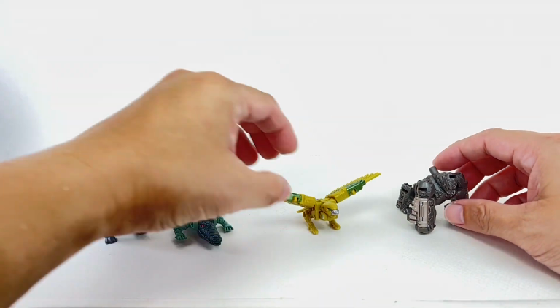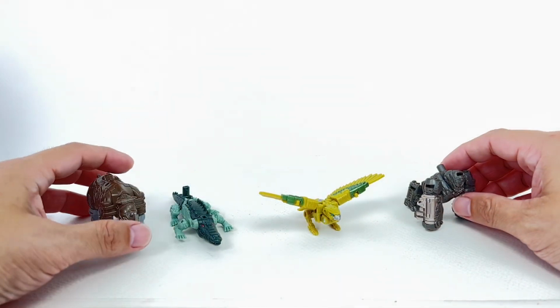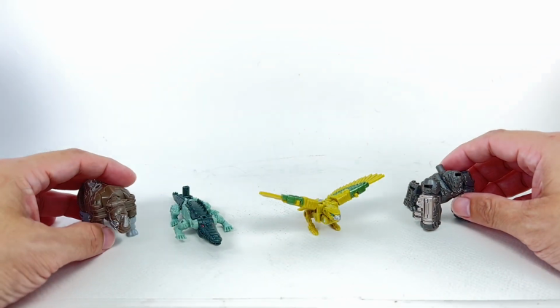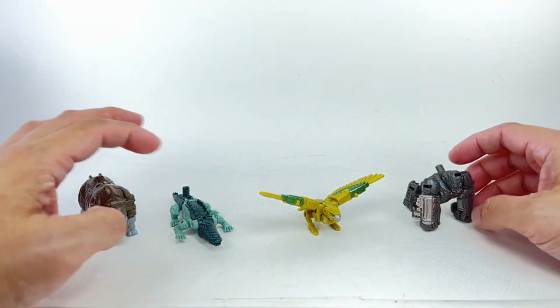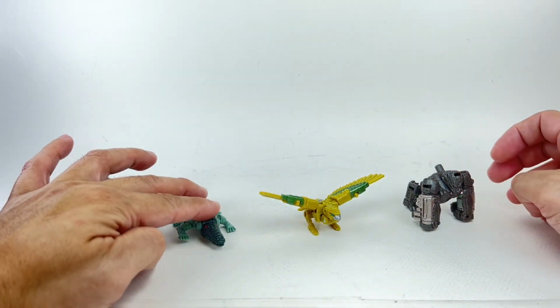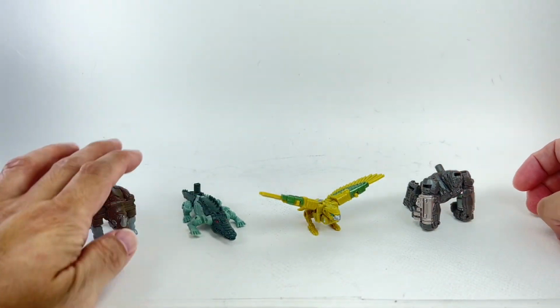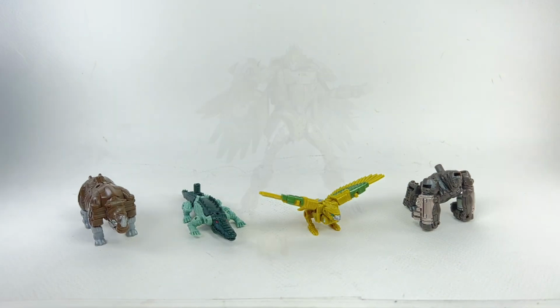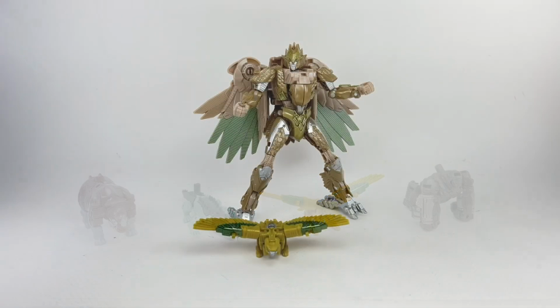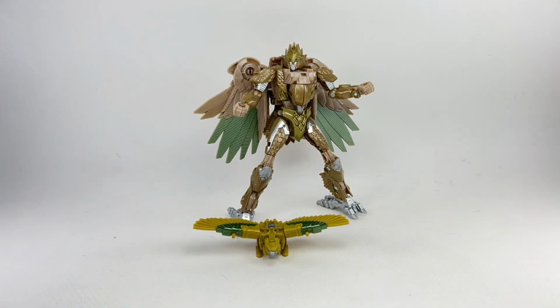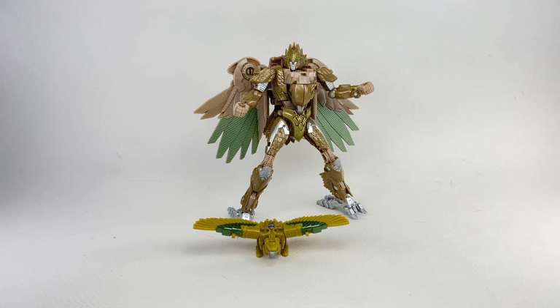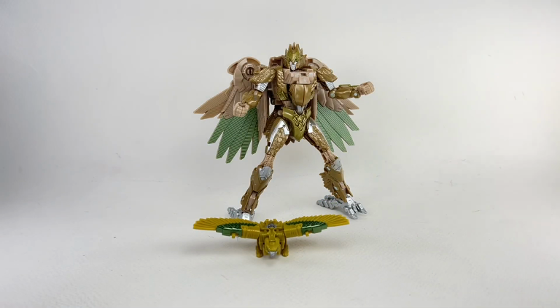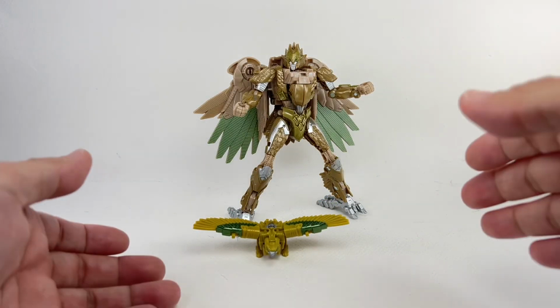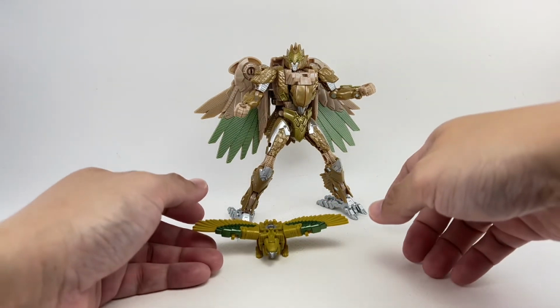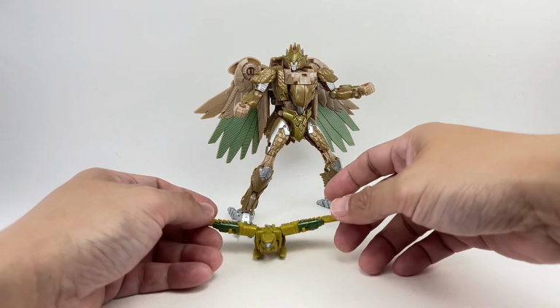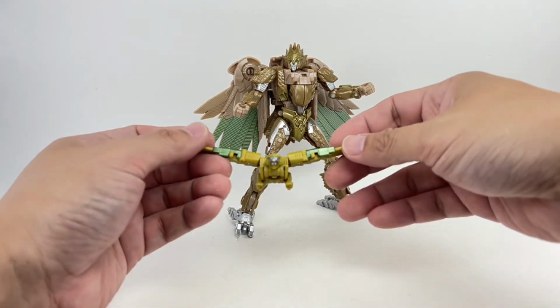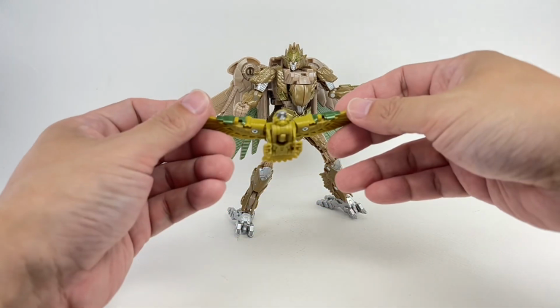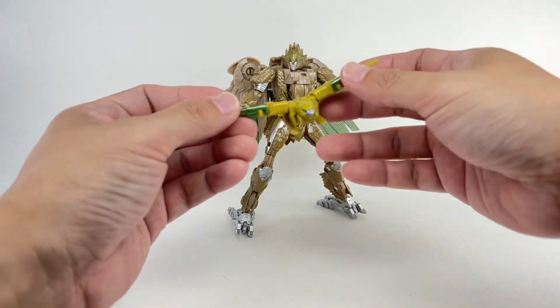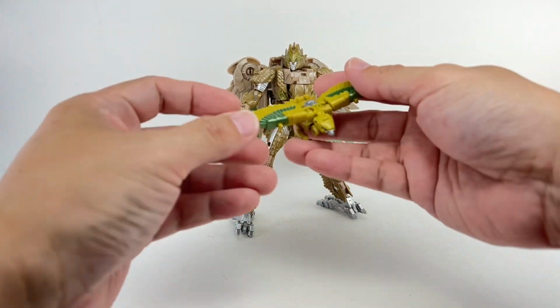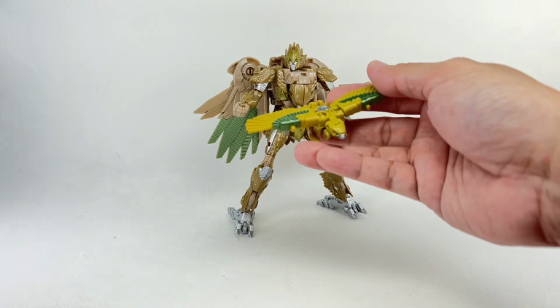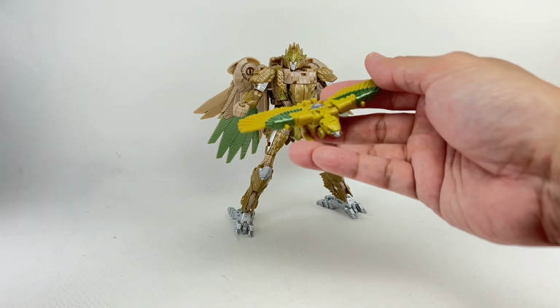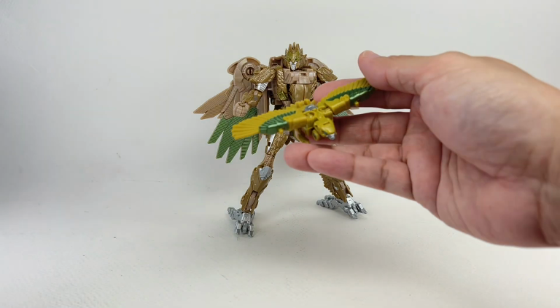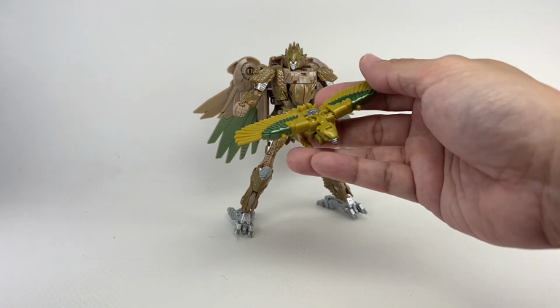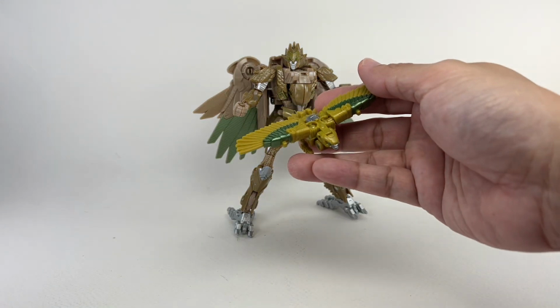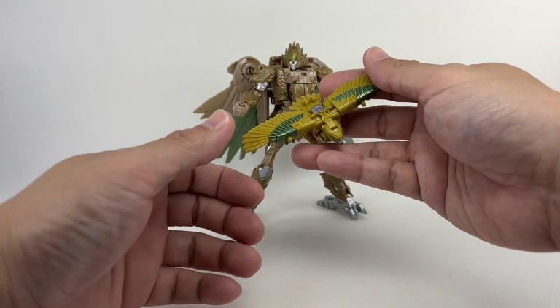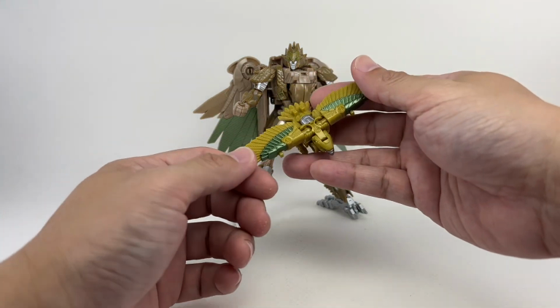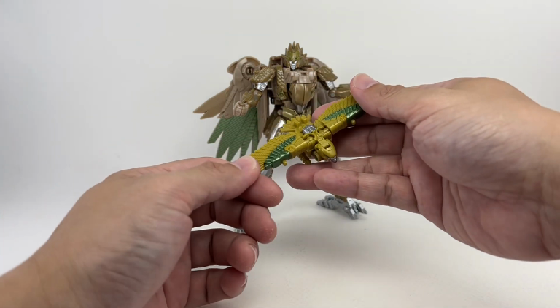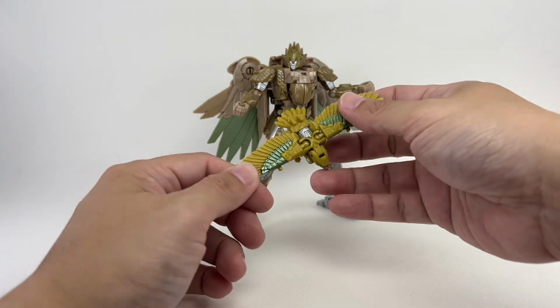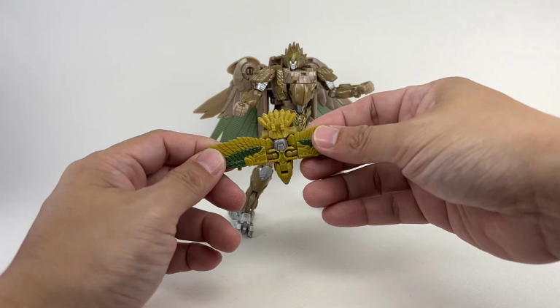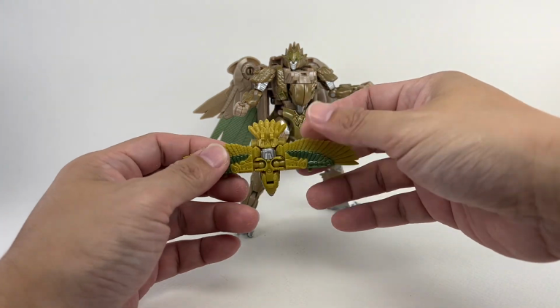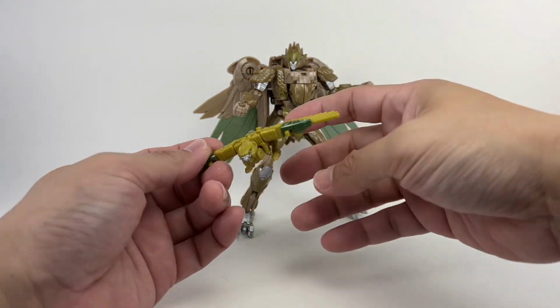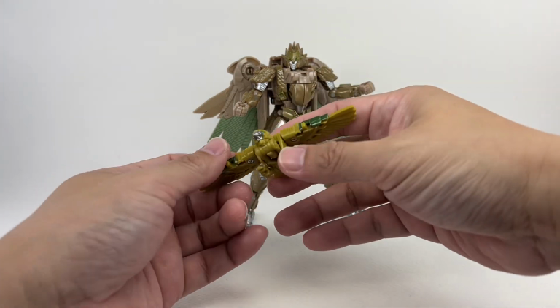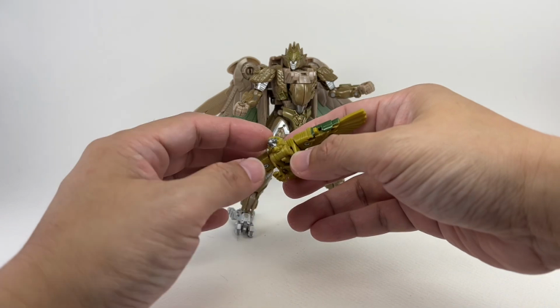Very good sized Battlemaster figure. And now for transformation. What really impressed me with this figure is that it's a triple changer — there are two weapon modes. Now, the first one is the obvious one; that's the one in the package.